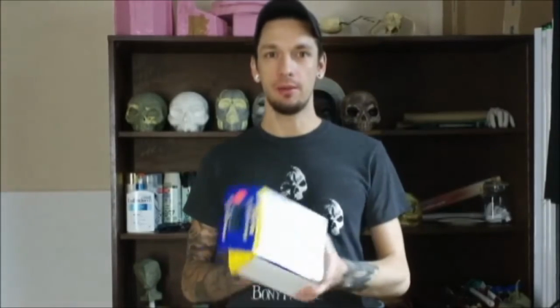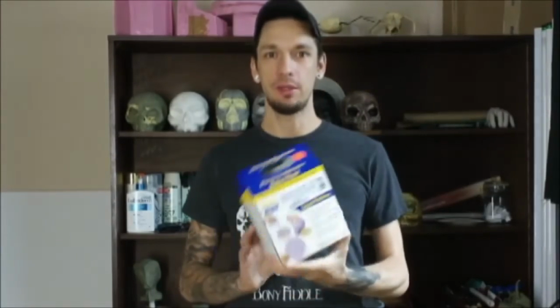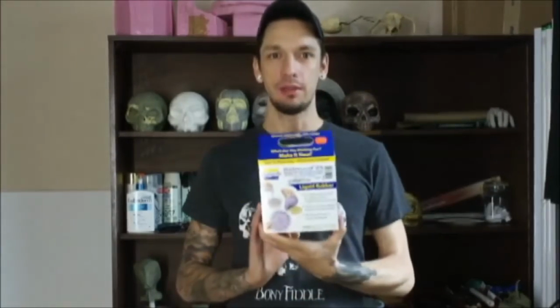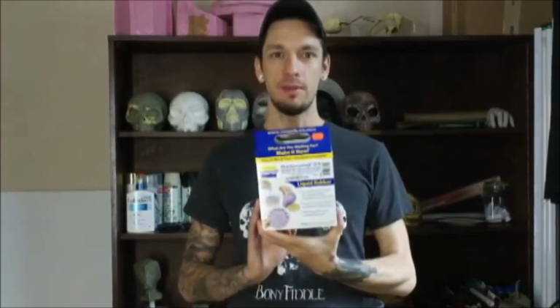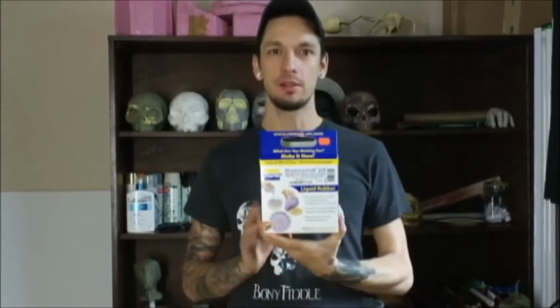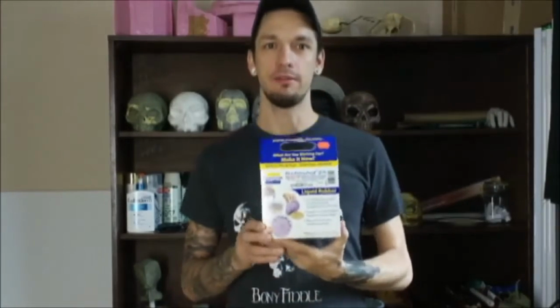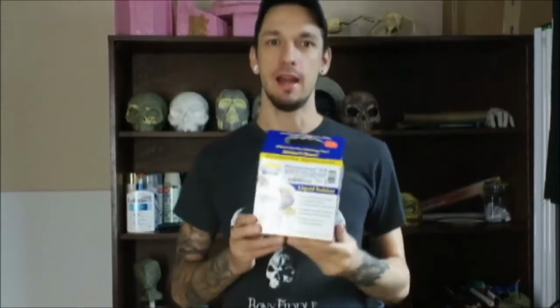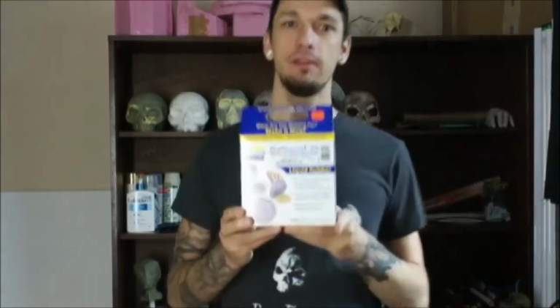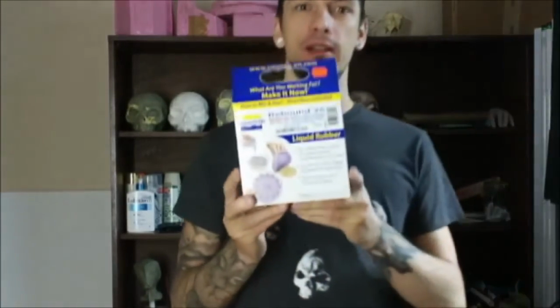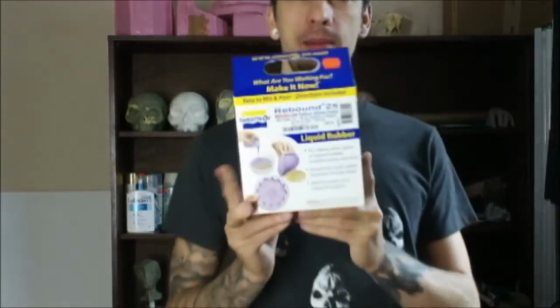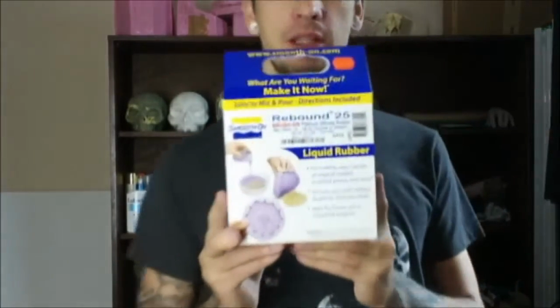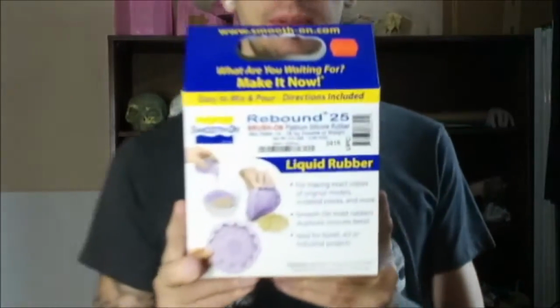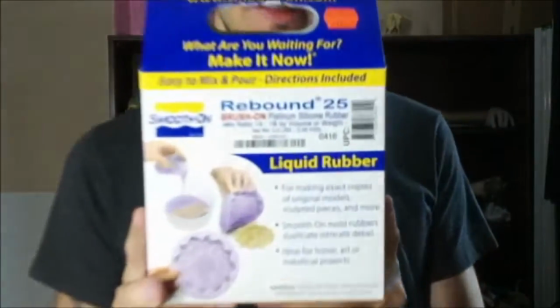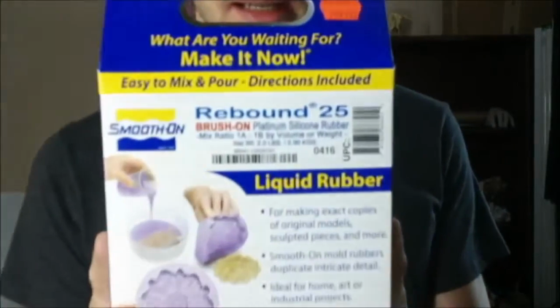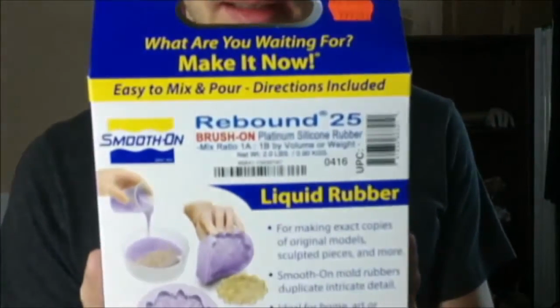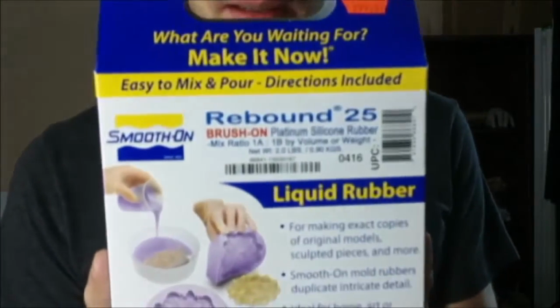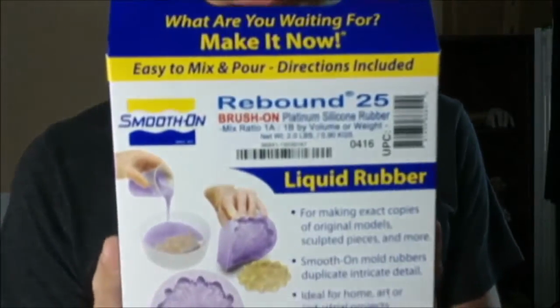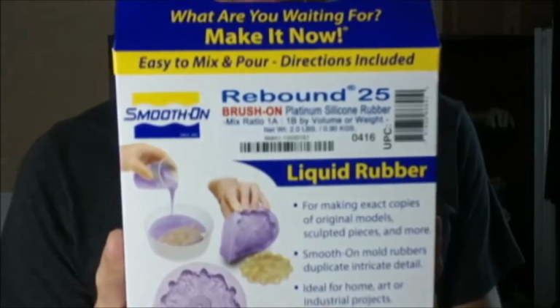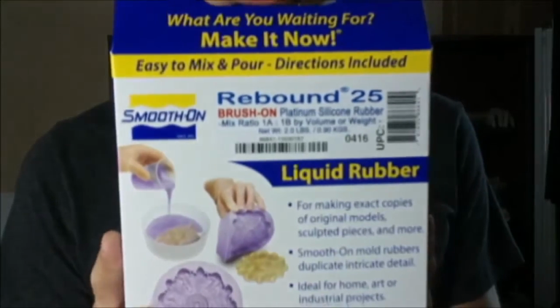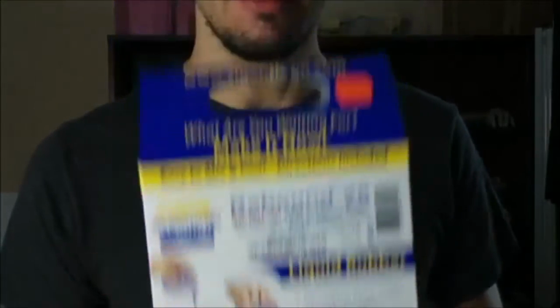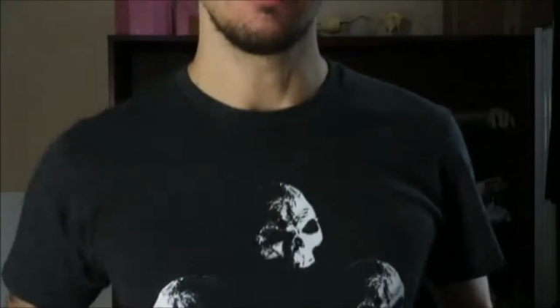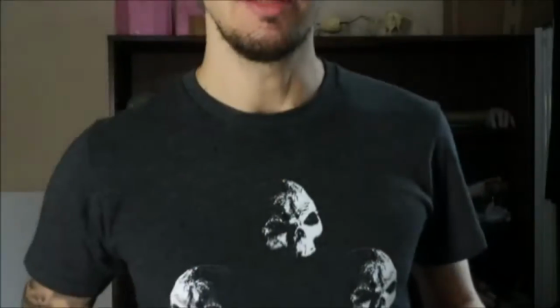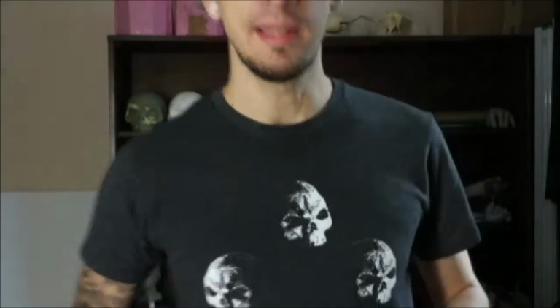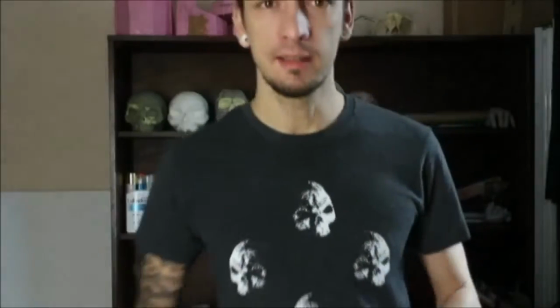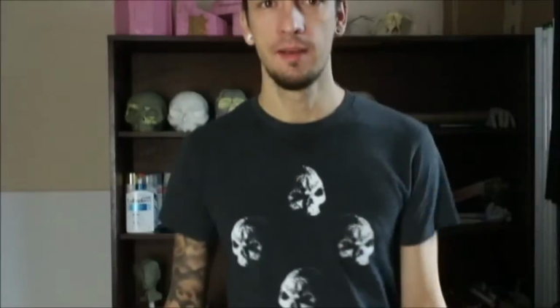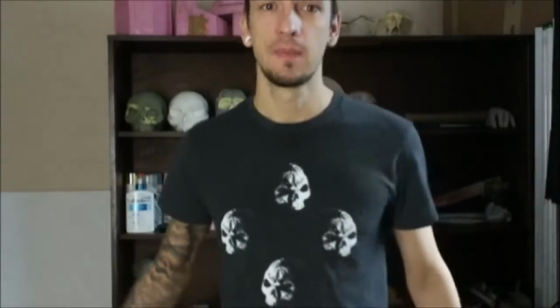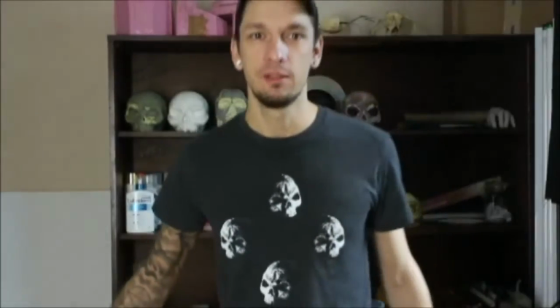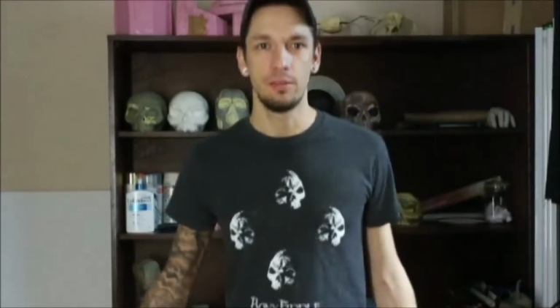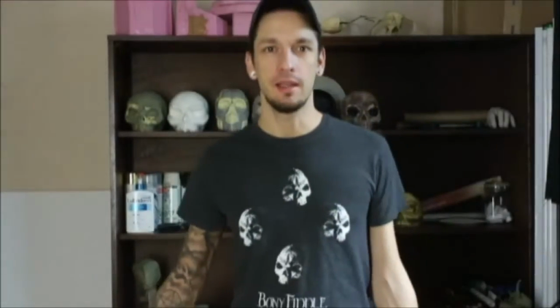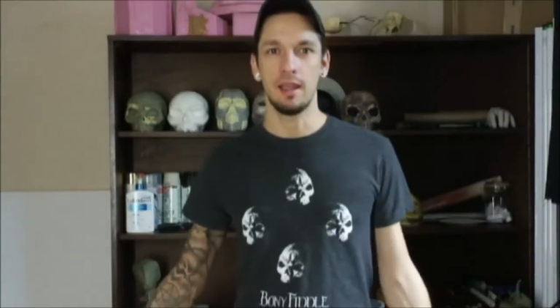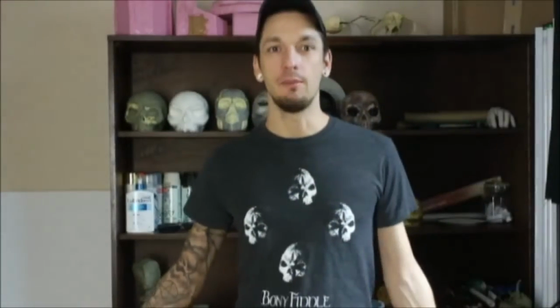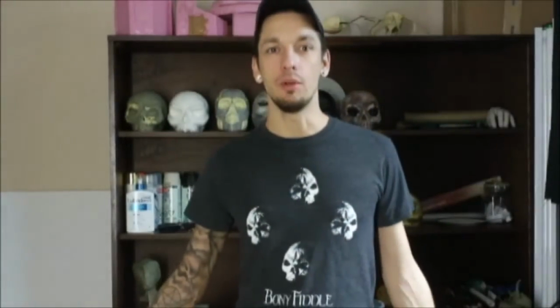I'm going to be using a Rebound 25. I mentioned this before, and I'm going to show you how you can use this to make a mold.